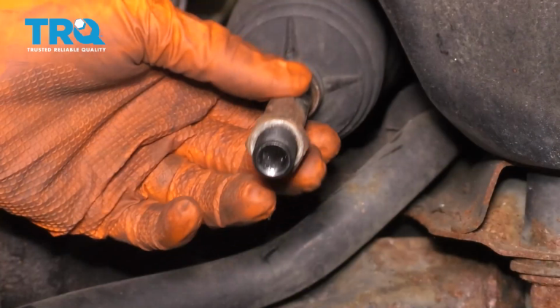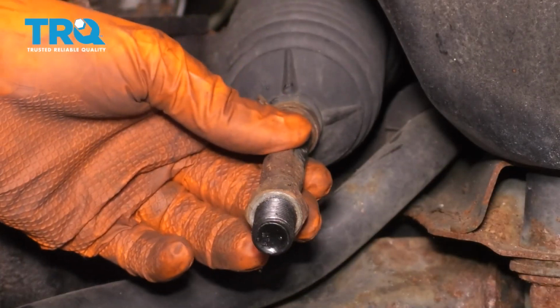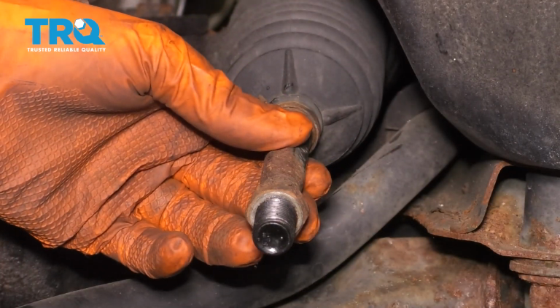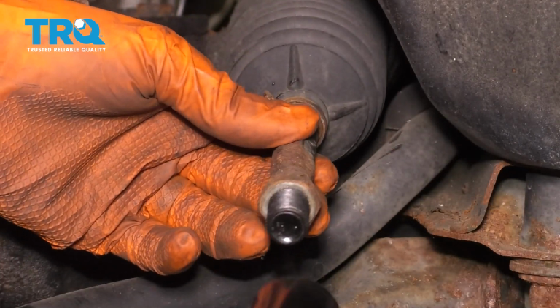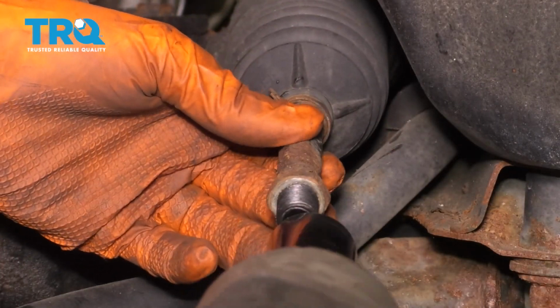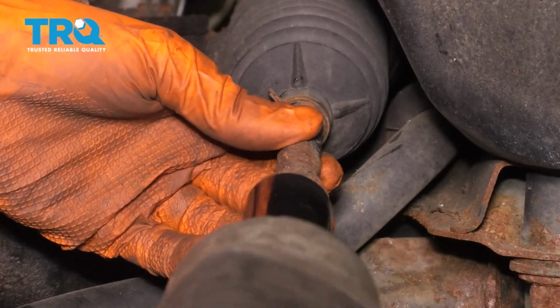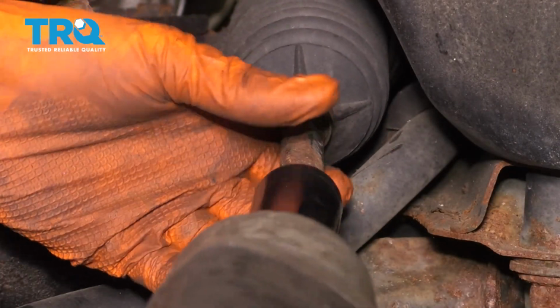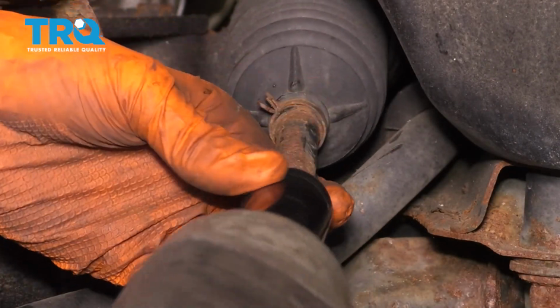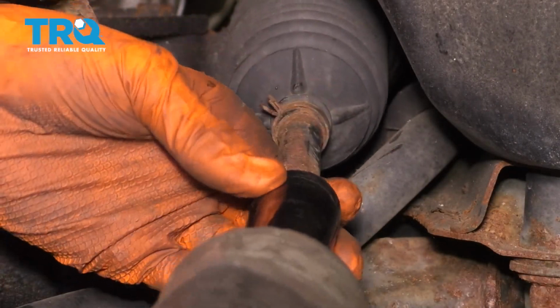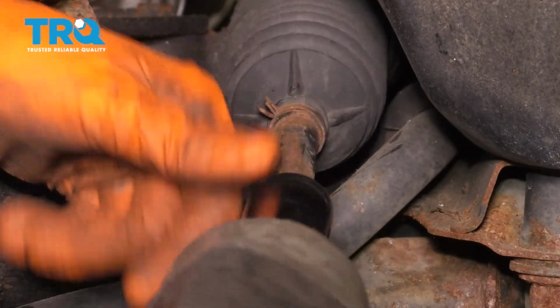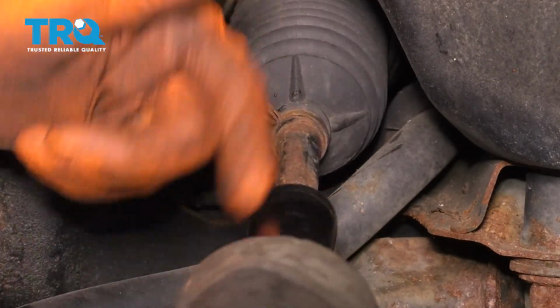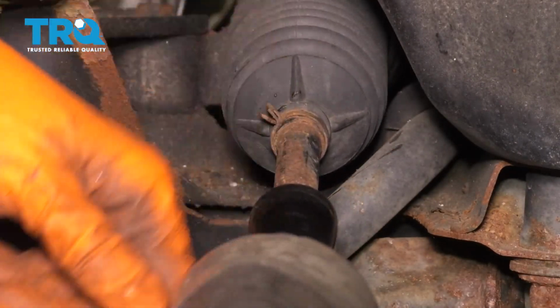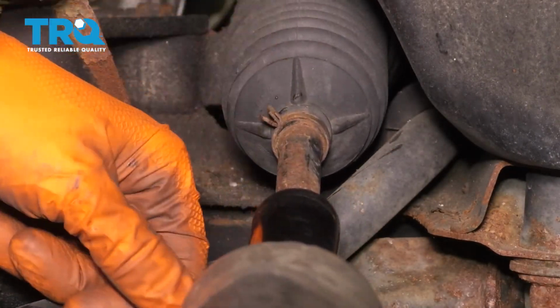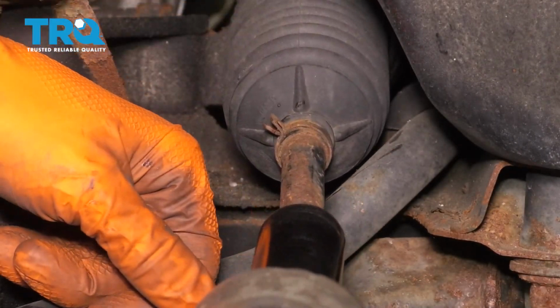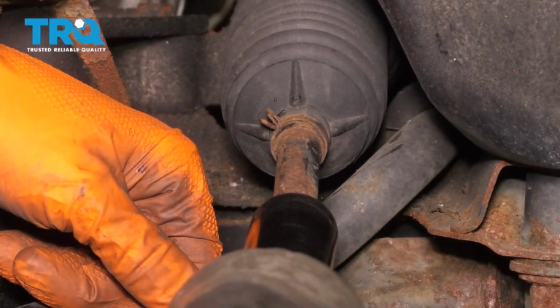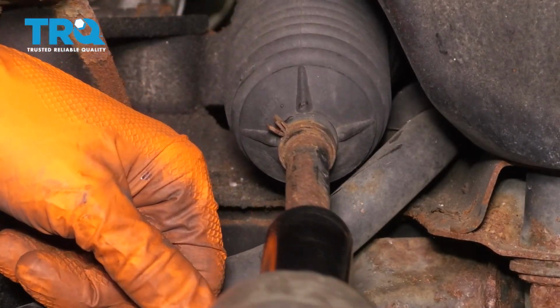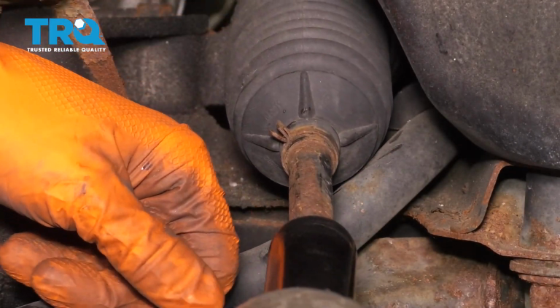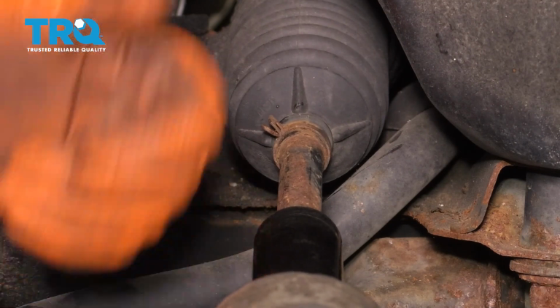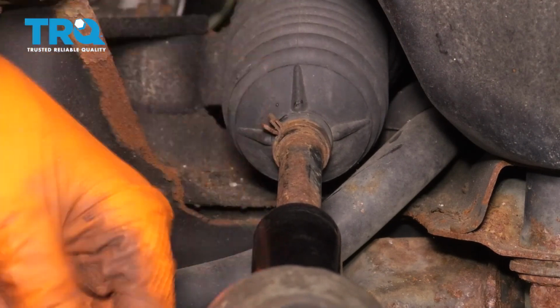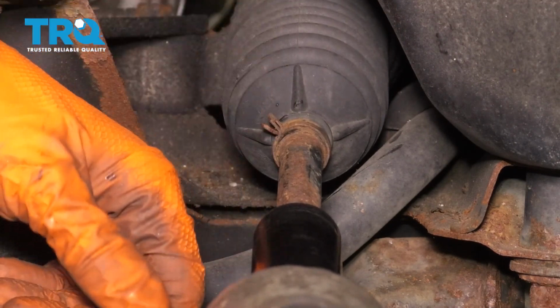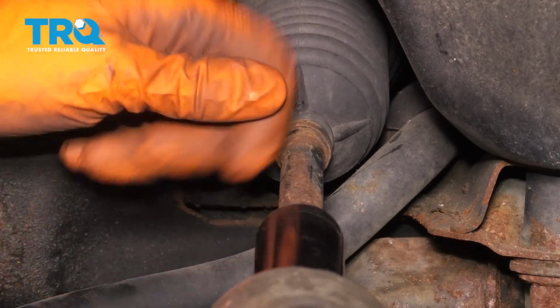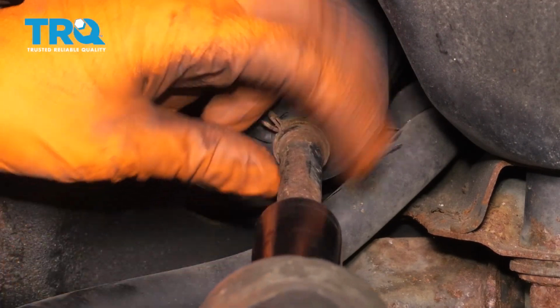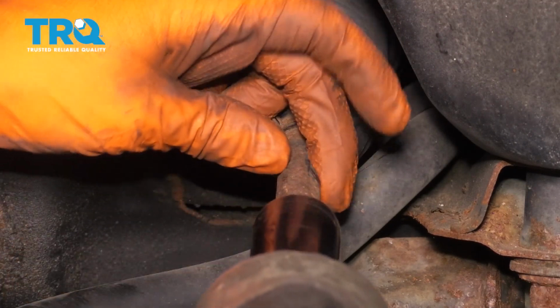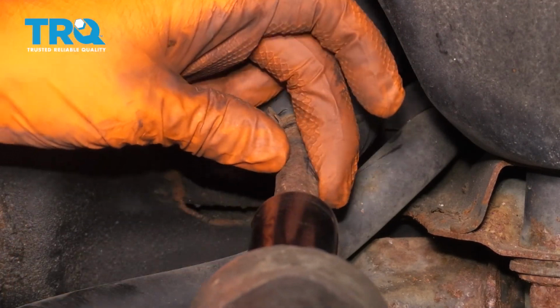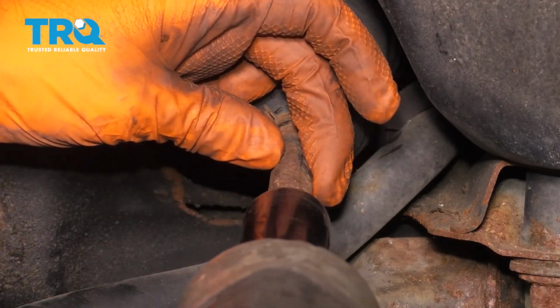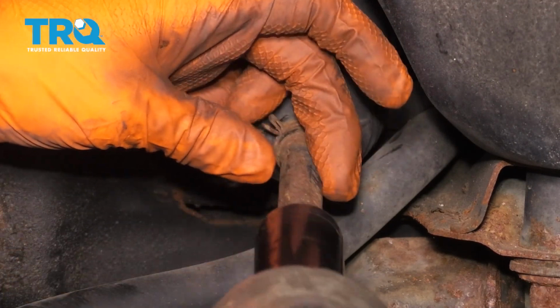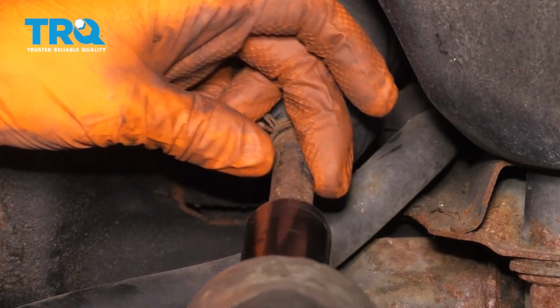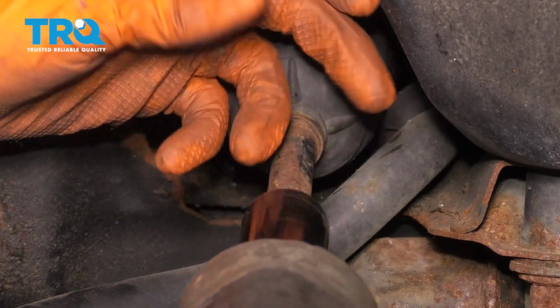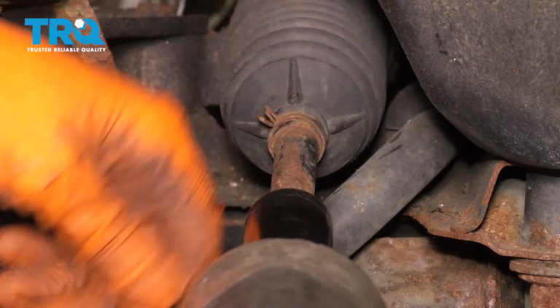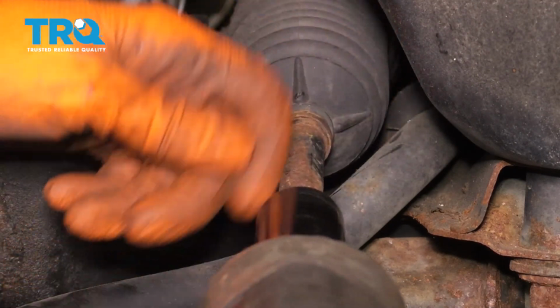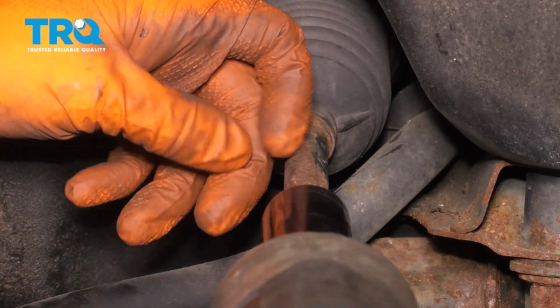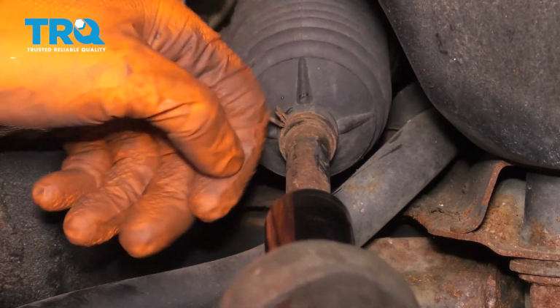Next, with a 19 millimeter socket and my impact gun, I'm going to take this nut all the way off. If you don't have an impact gun, just go ahead and hold this with some locking pliers or a wrench.